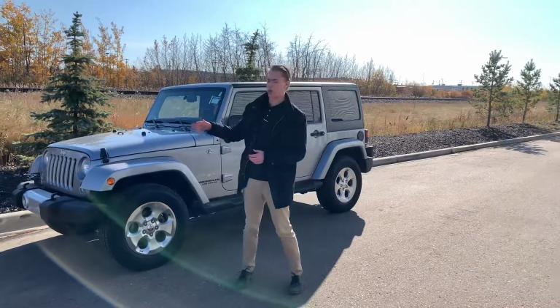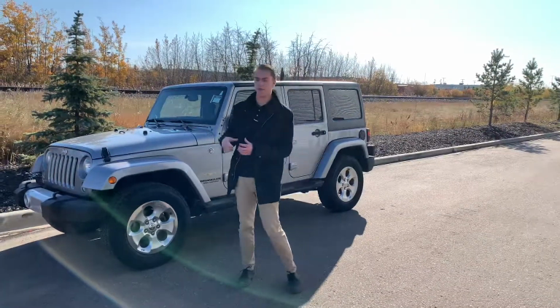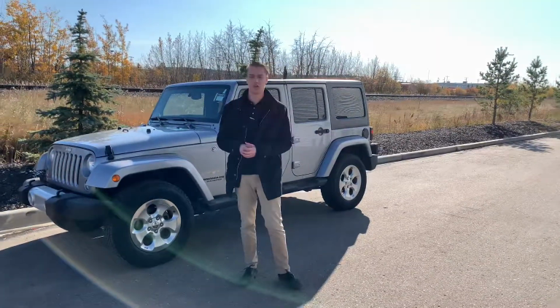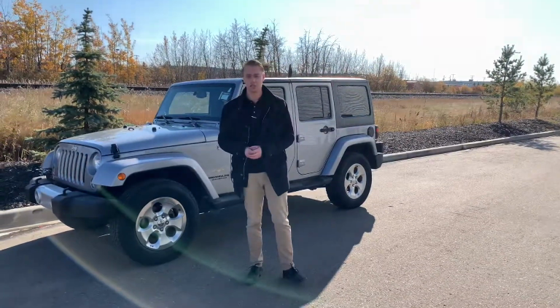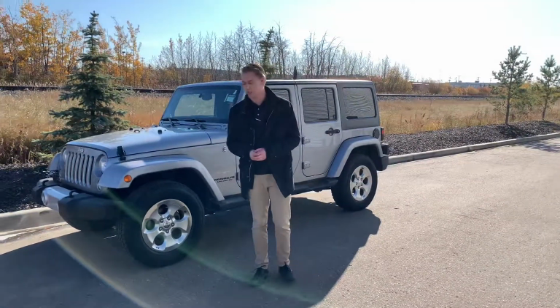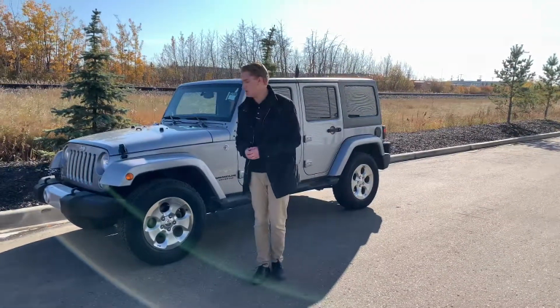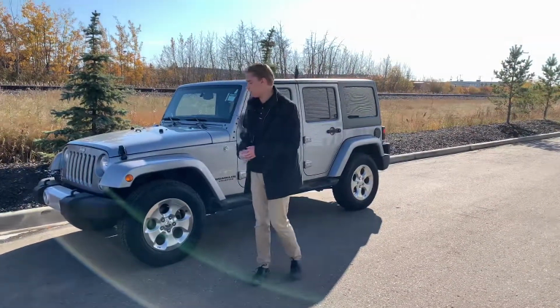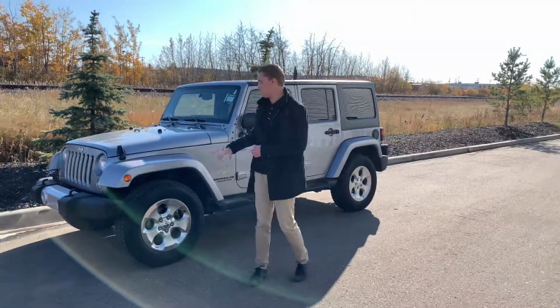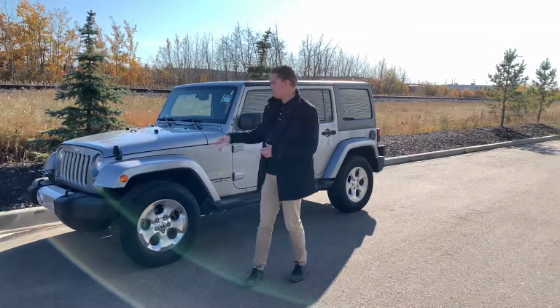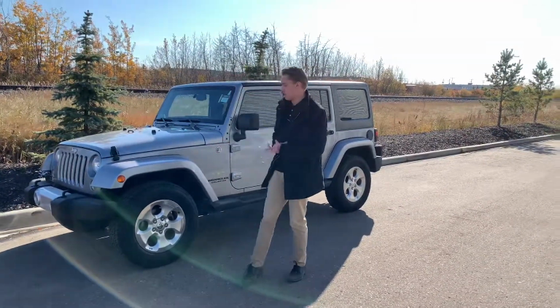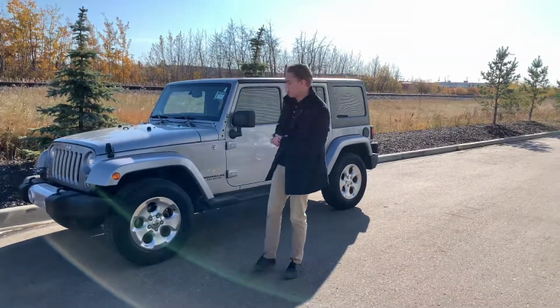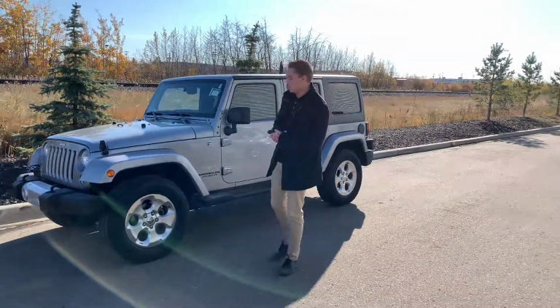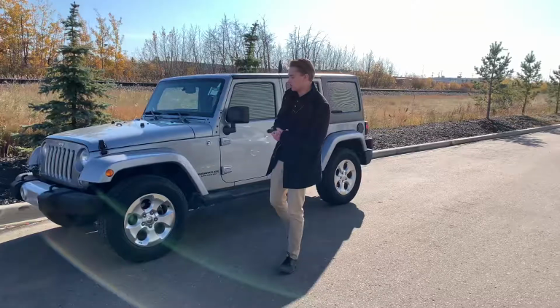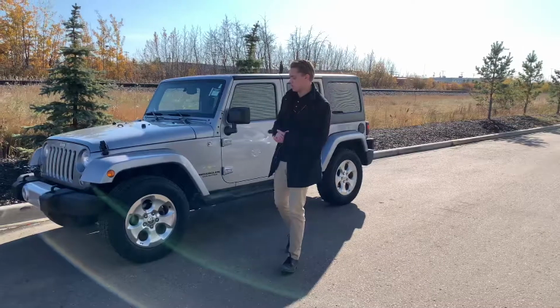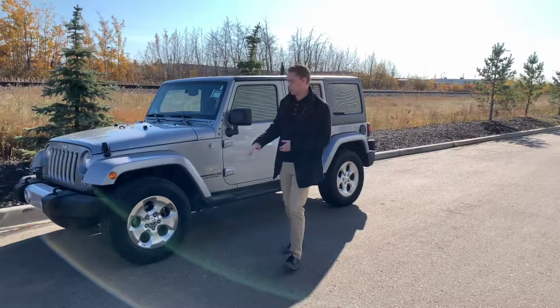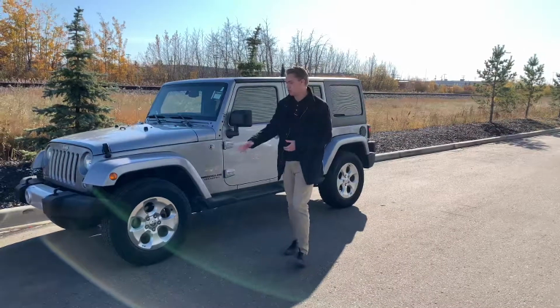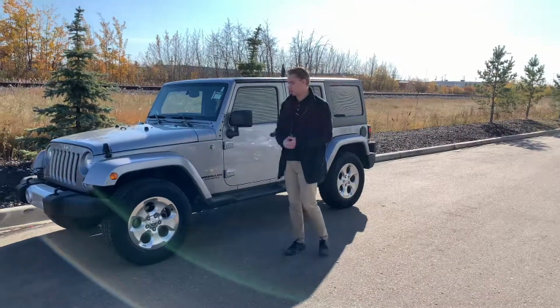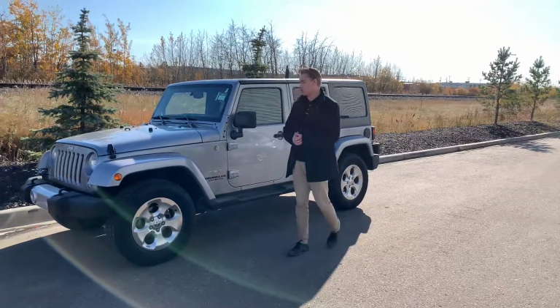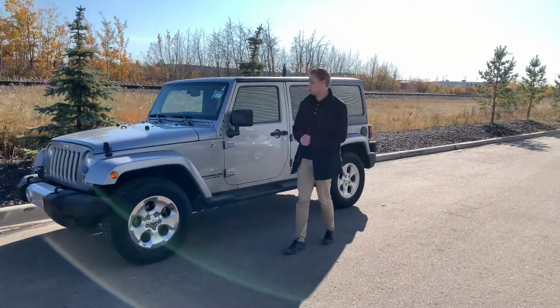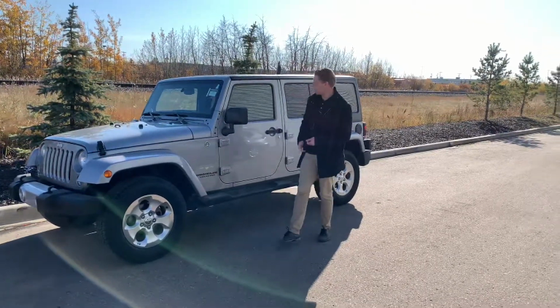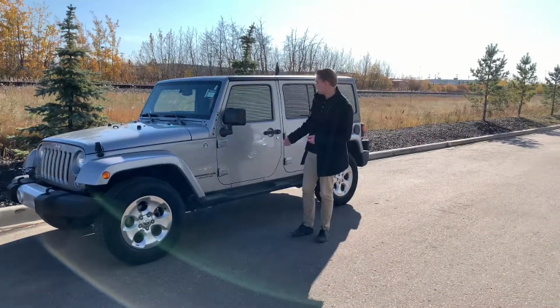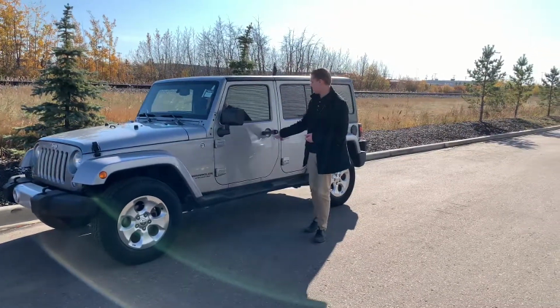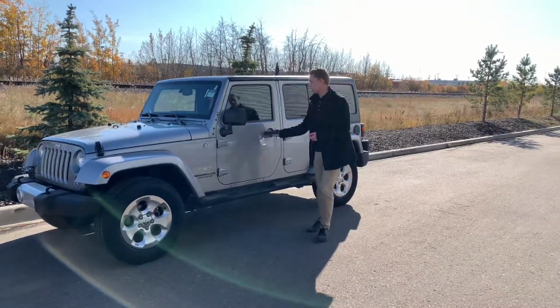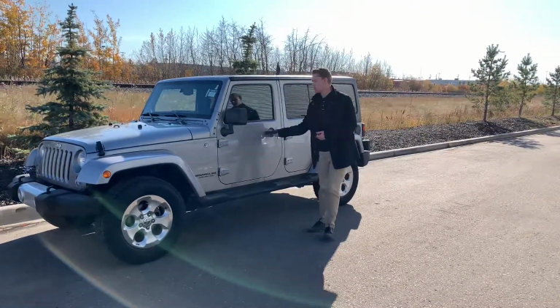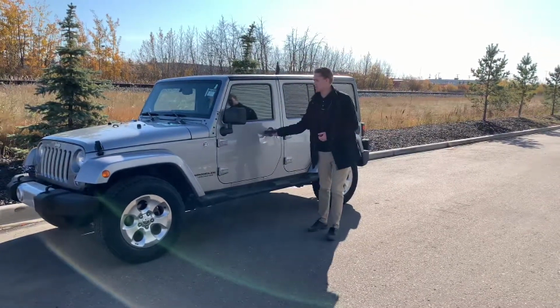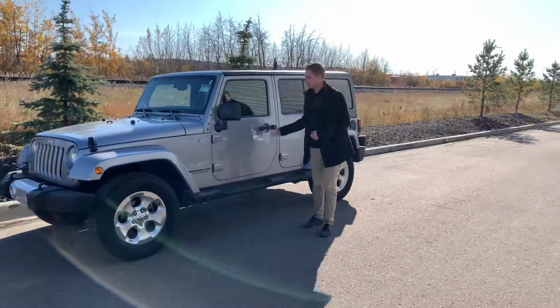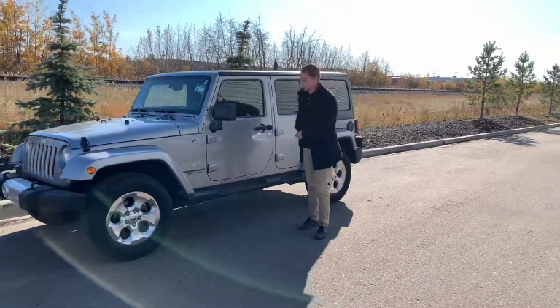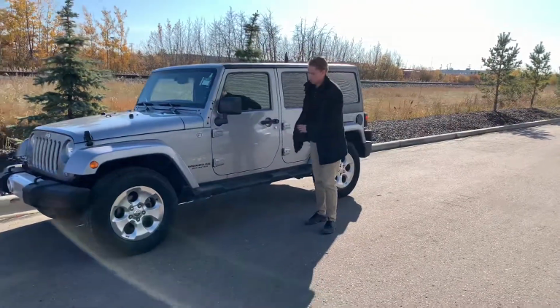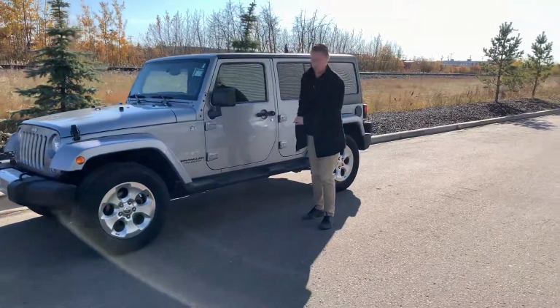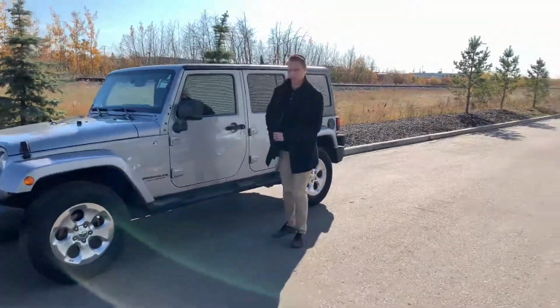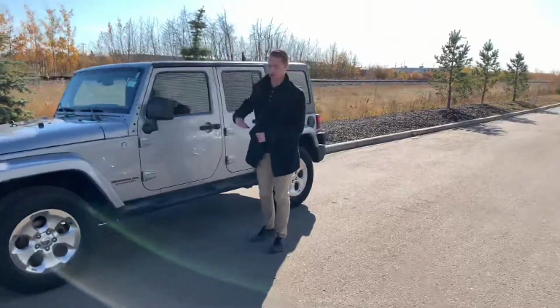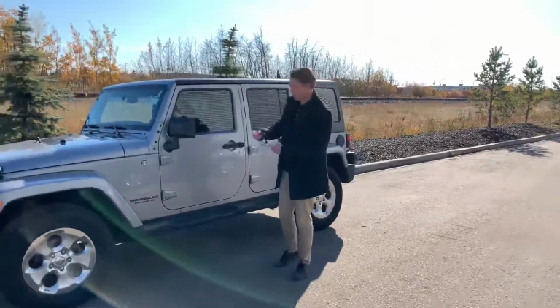You are going to have the fog lights on this guy up front there. Practically brand new all-season tires with the beautiful Jeep rims — coming in on the inside here once I unlock it.